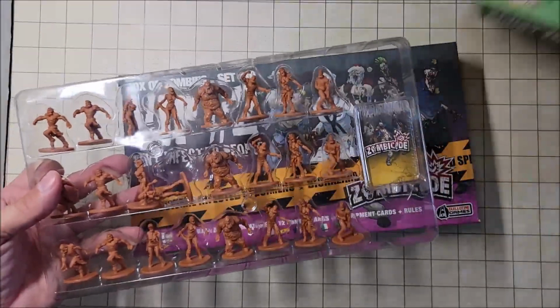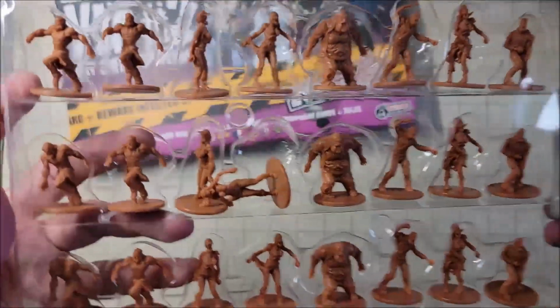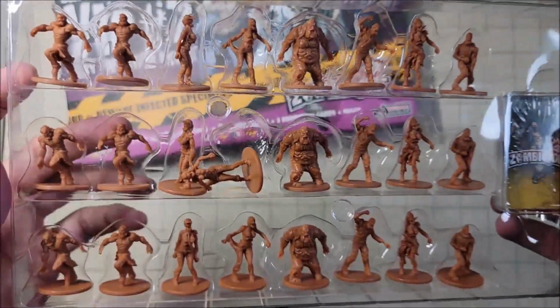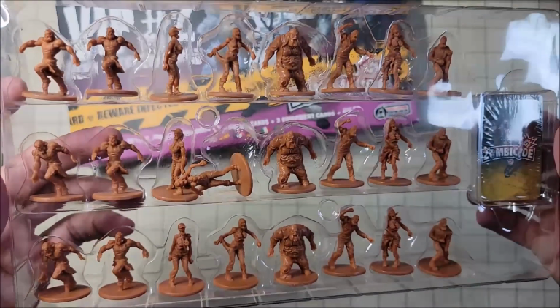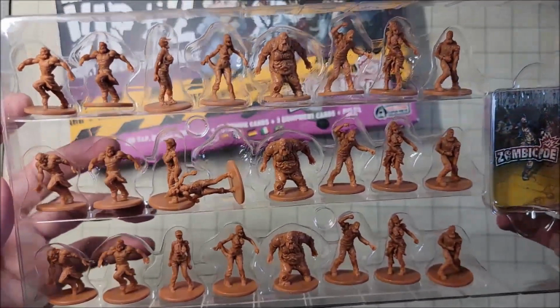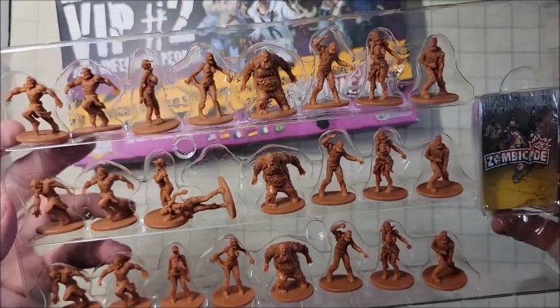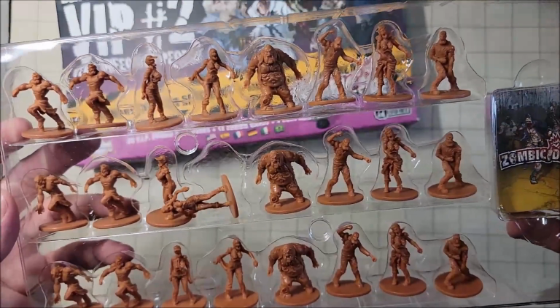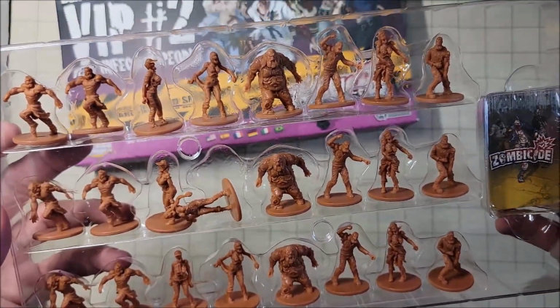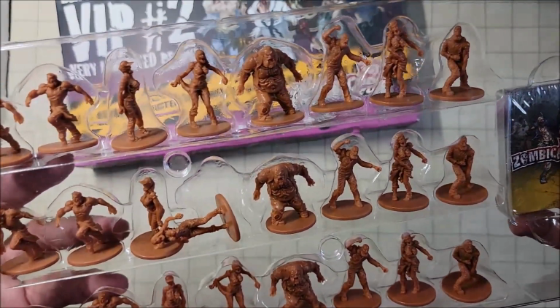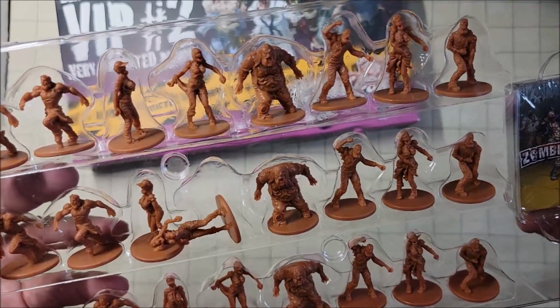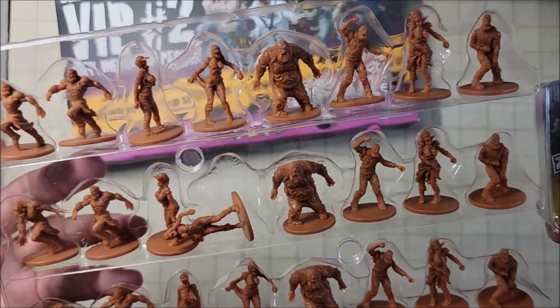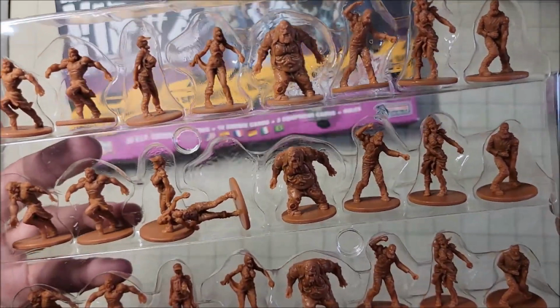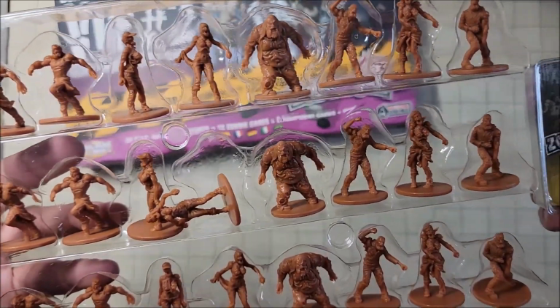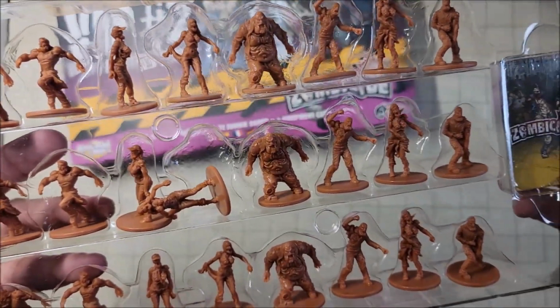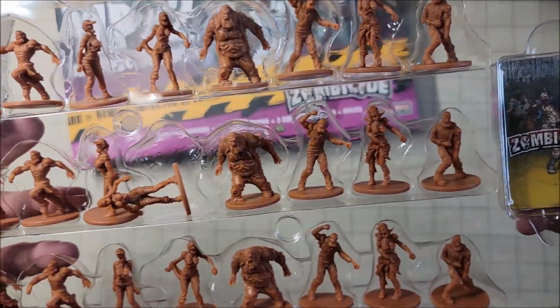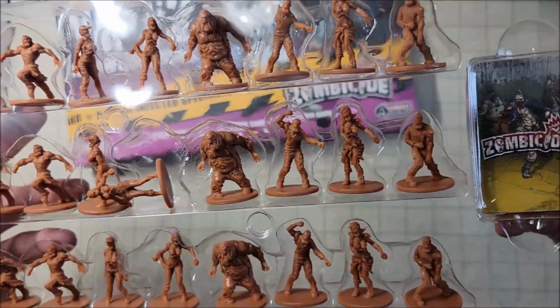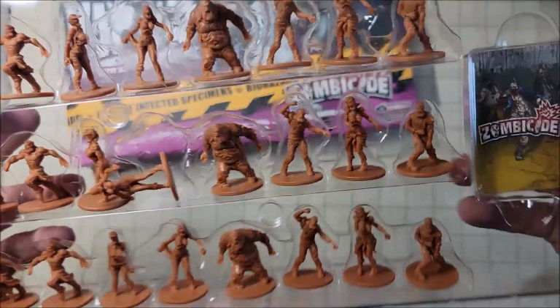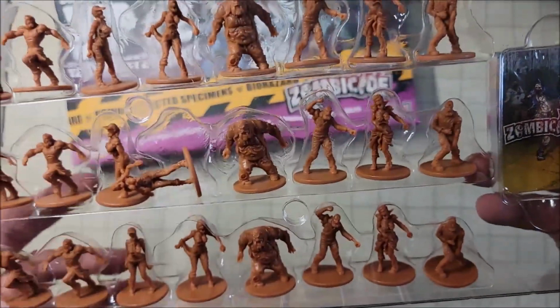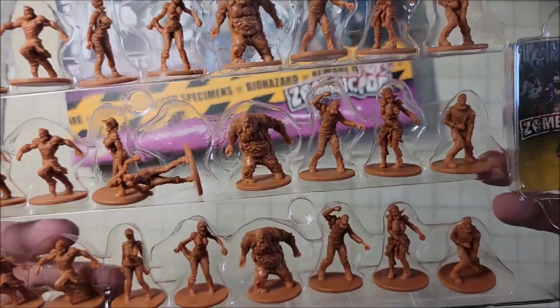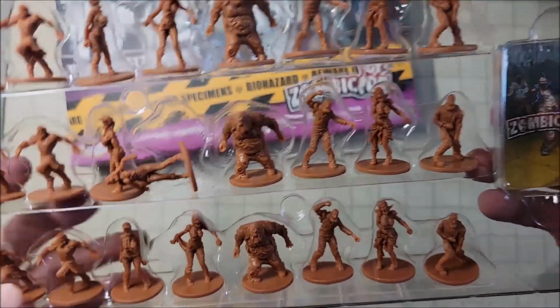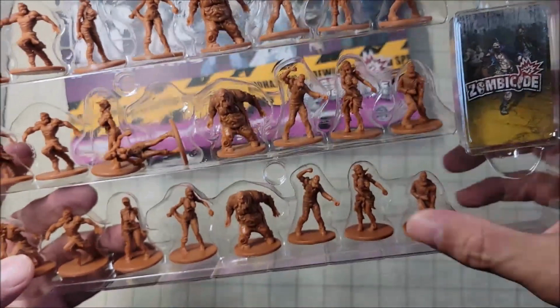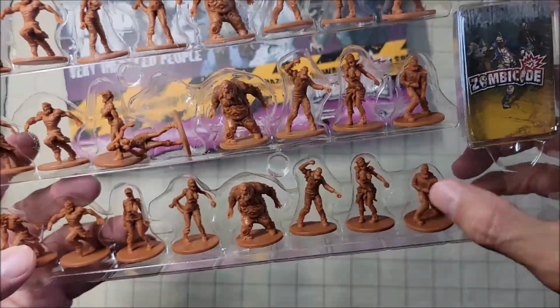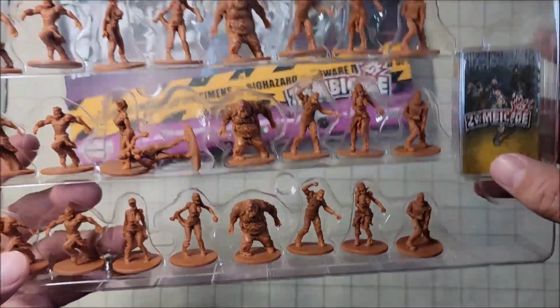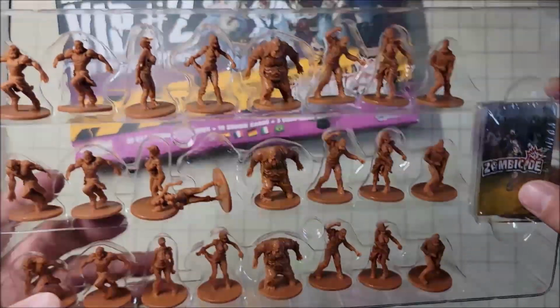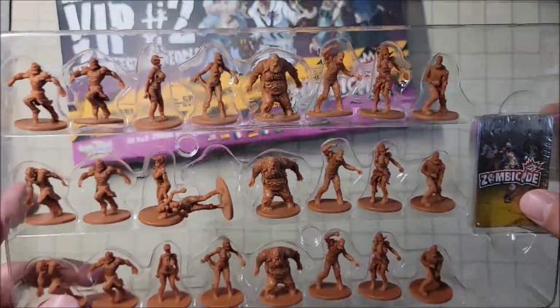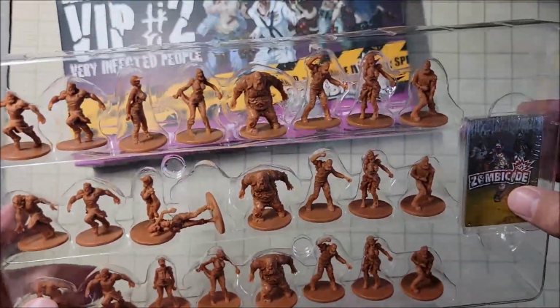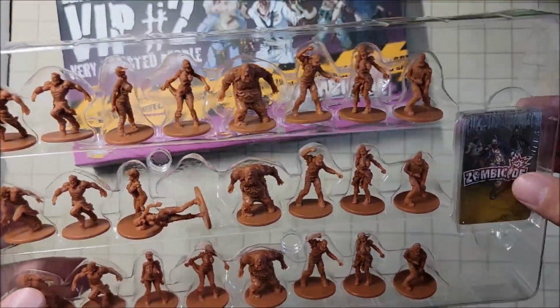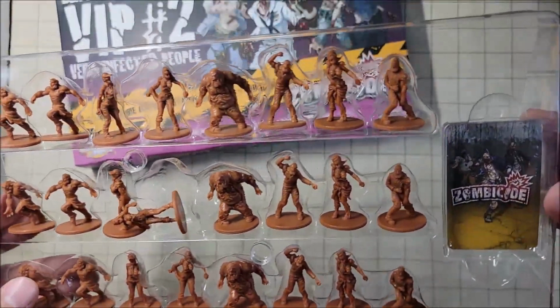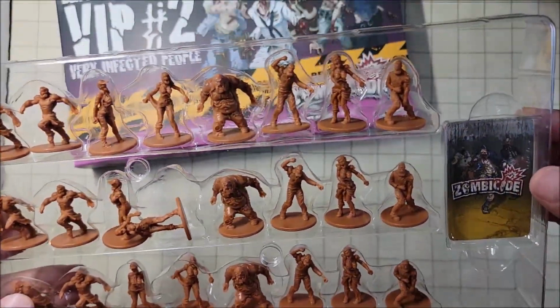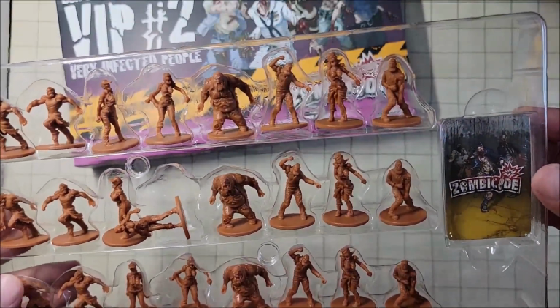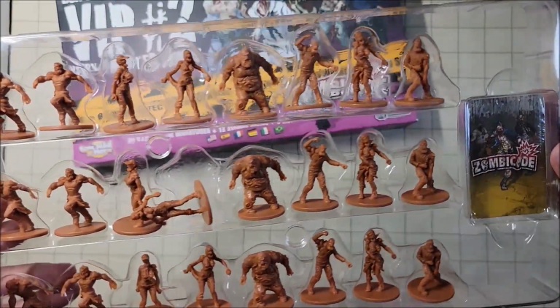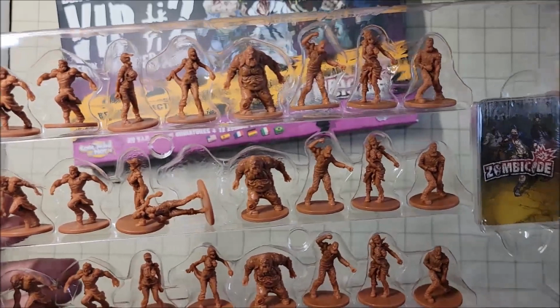So there's our first squad of zombies — they're all brown-painted in different running positions and poses. Looks like we have a few survivors and some zombies. A neat set of humanoid and undead miniatures.